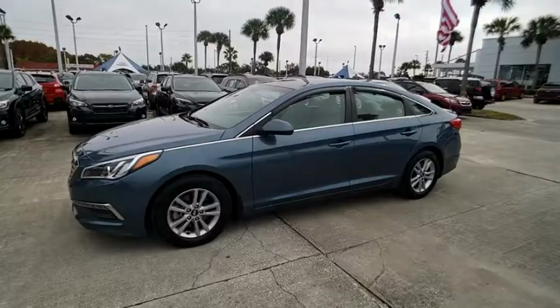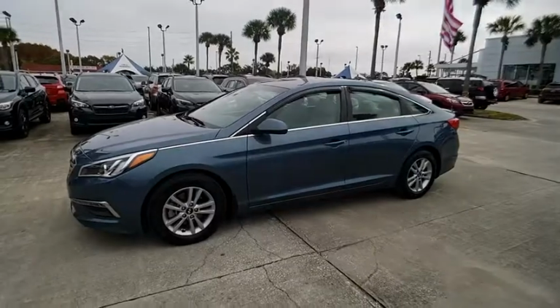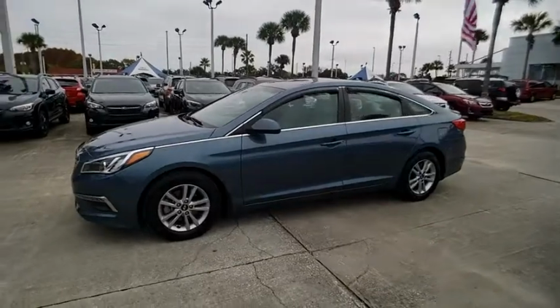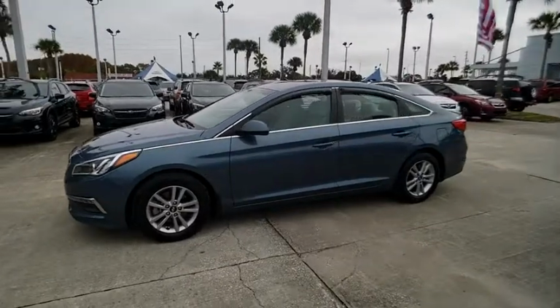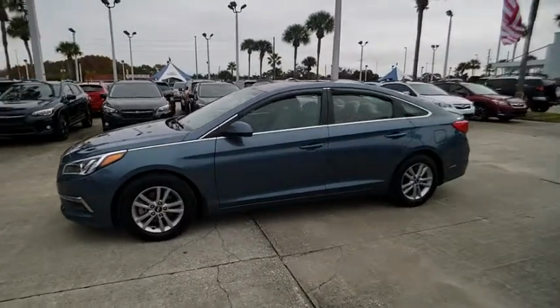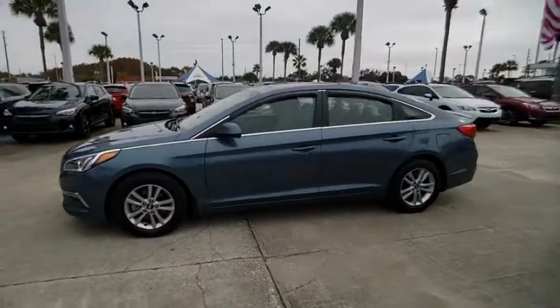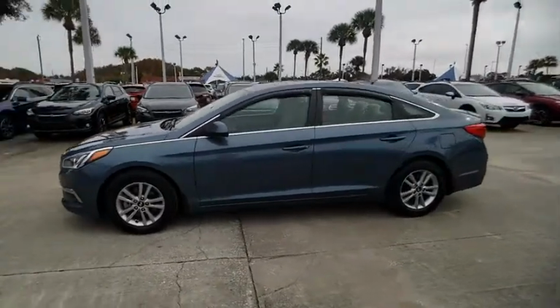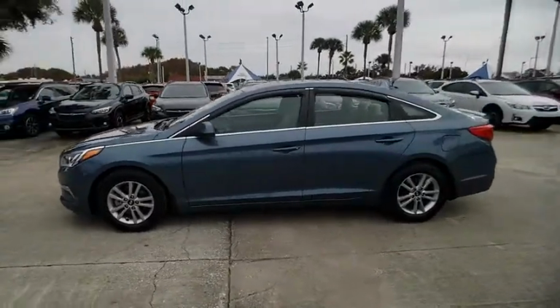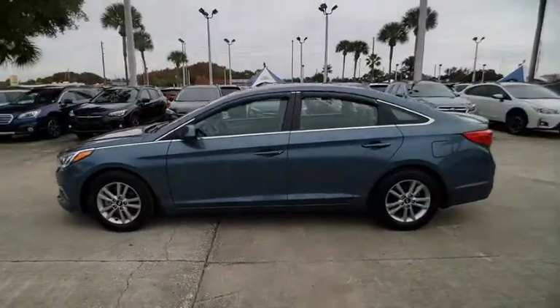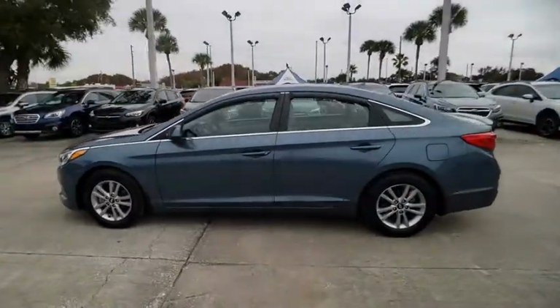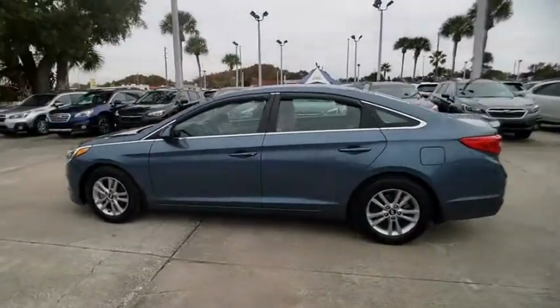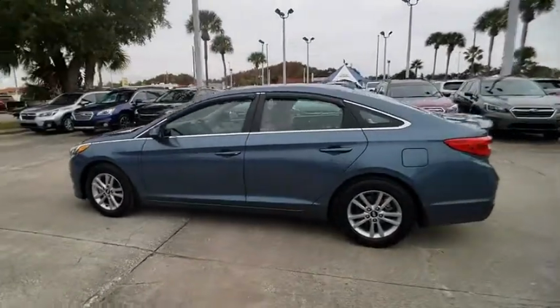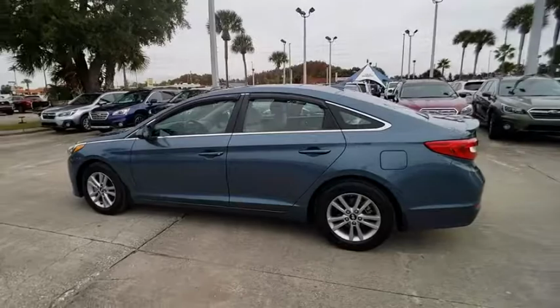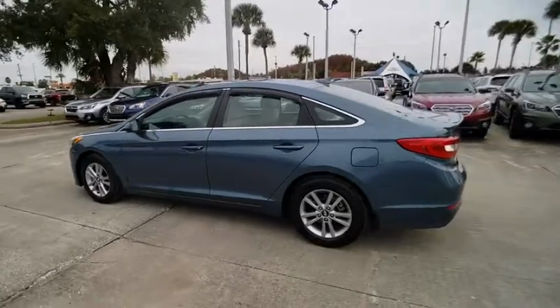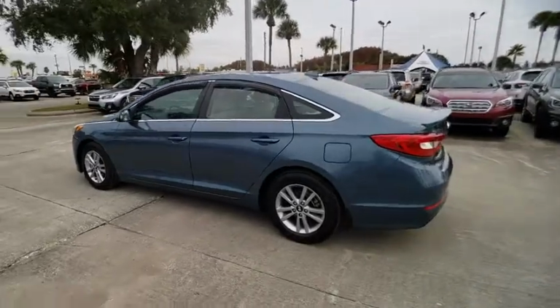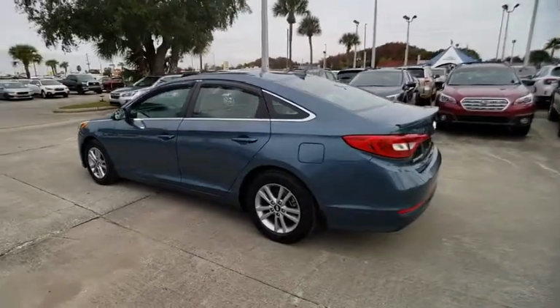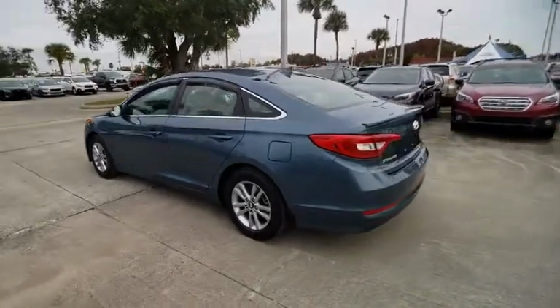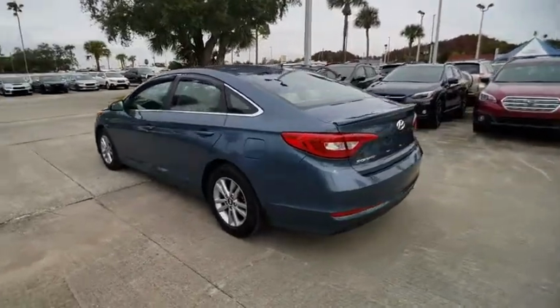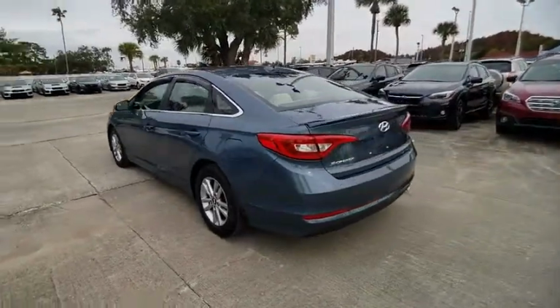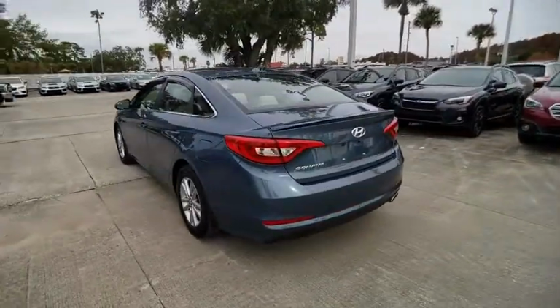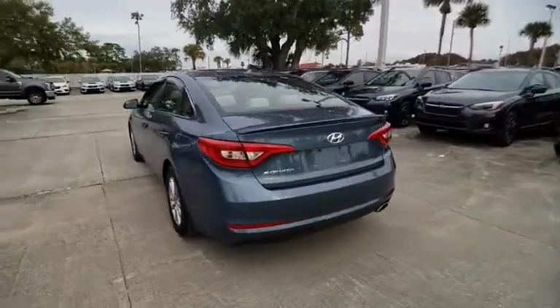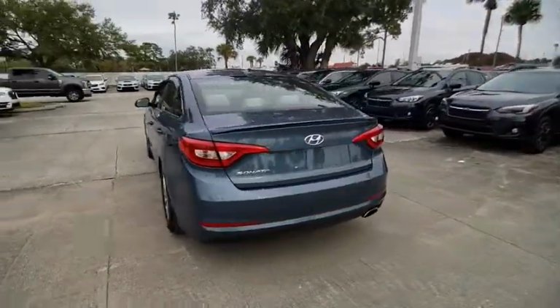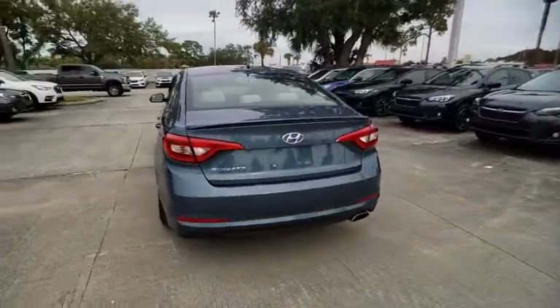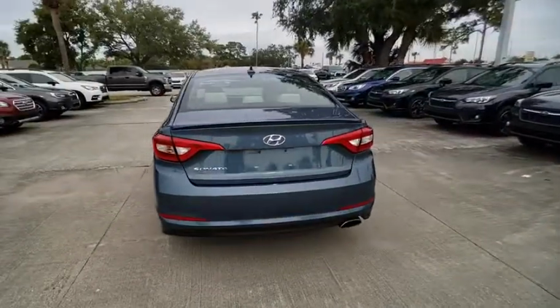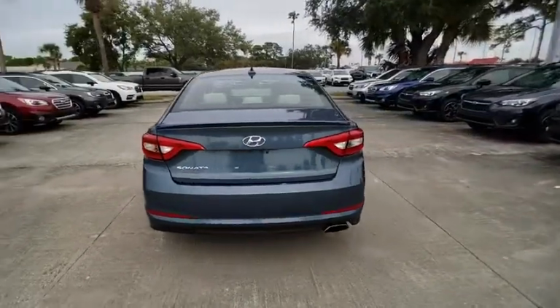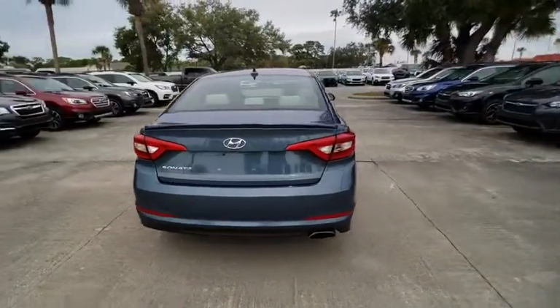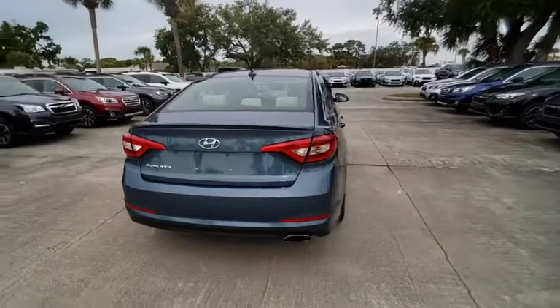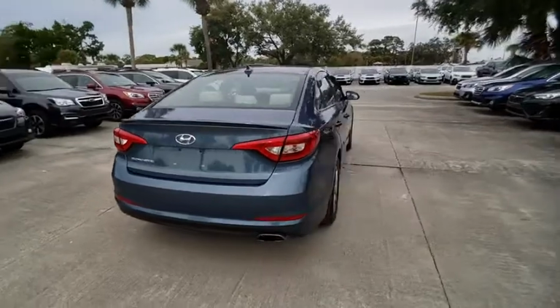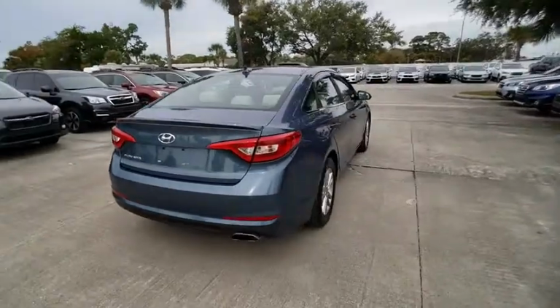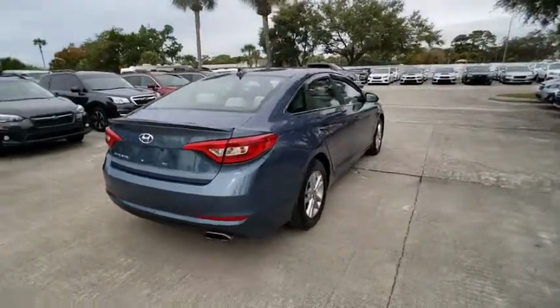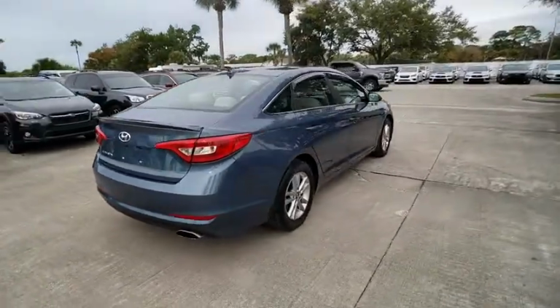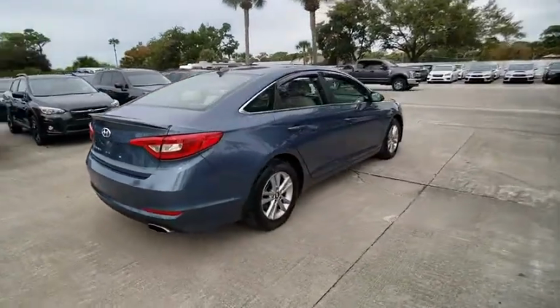Take a ride in a 2015 Sonata. The Sonata has a long list of technologically advanced interior features and options that make driving safer, more convenient and much more fun.